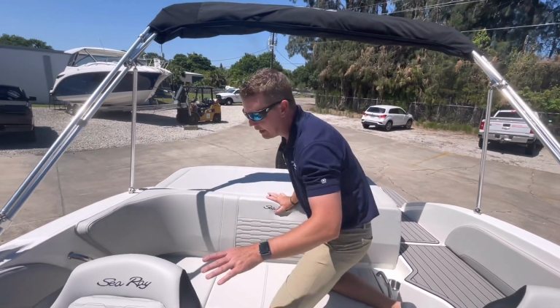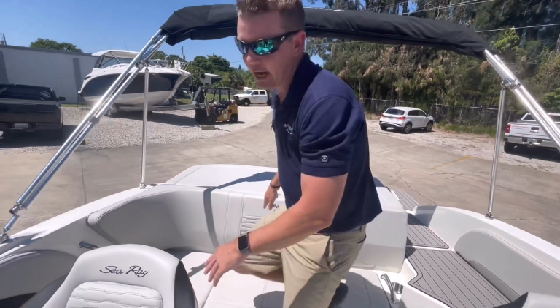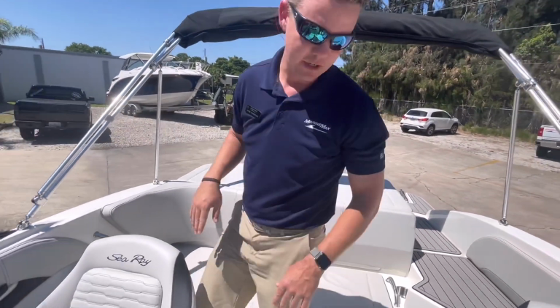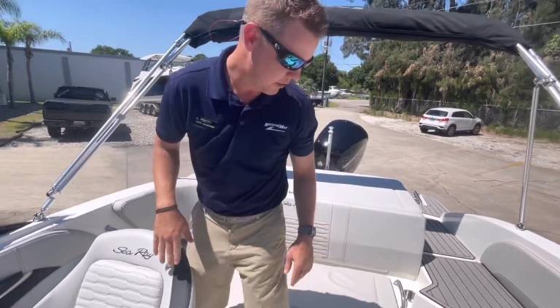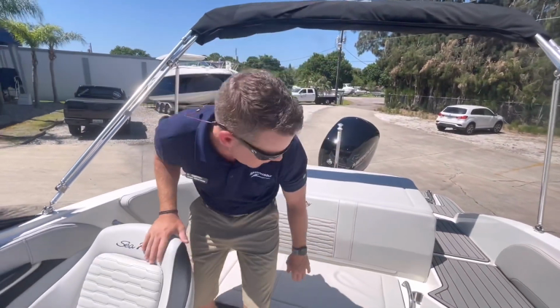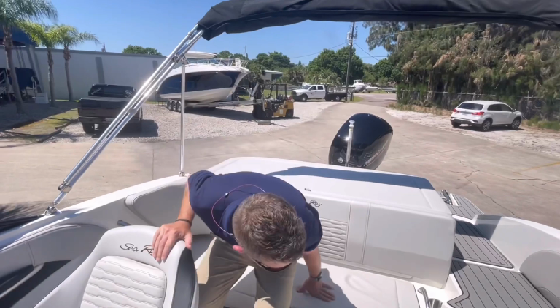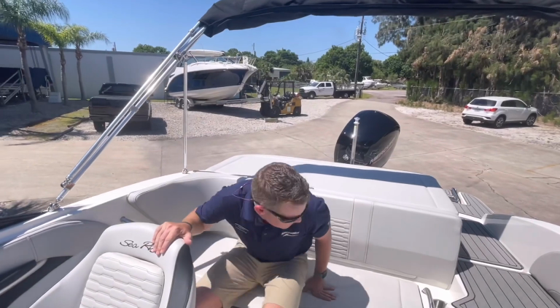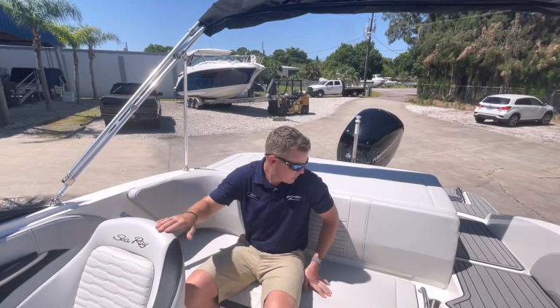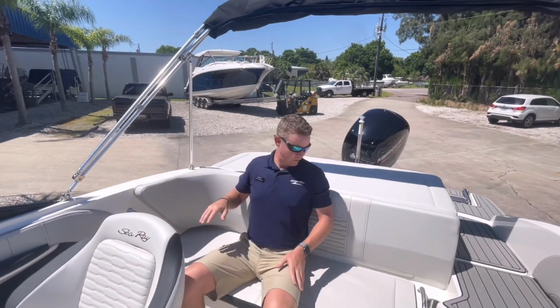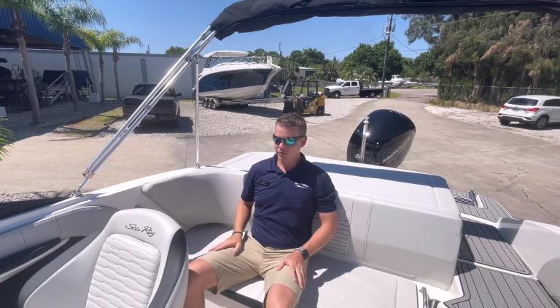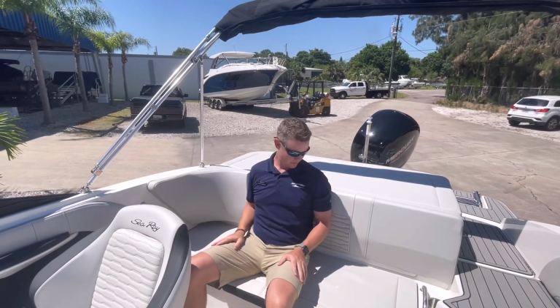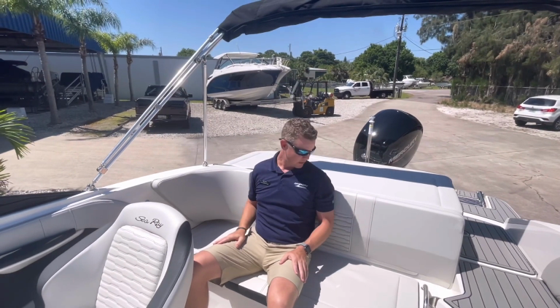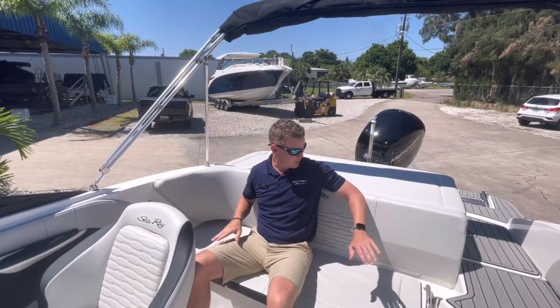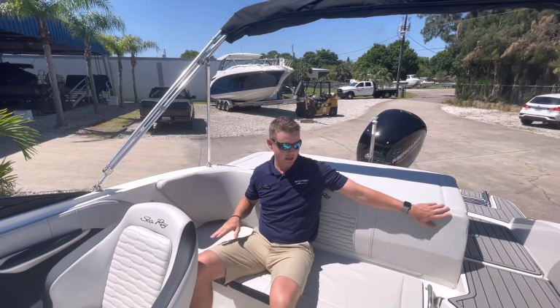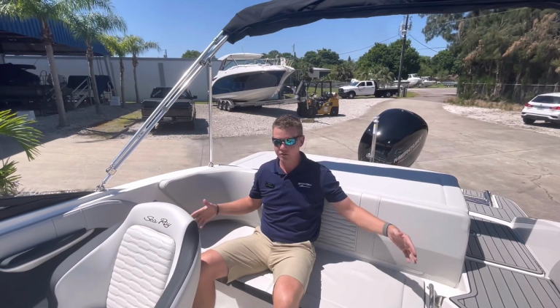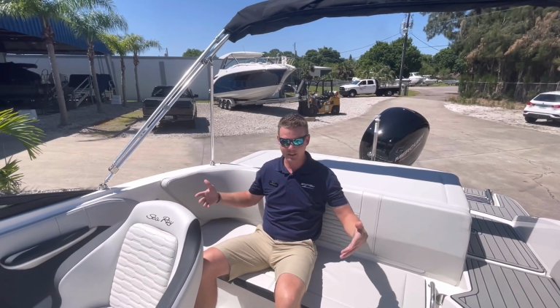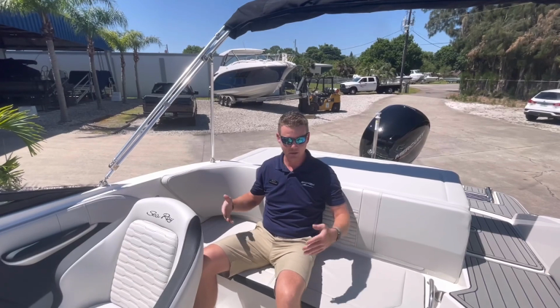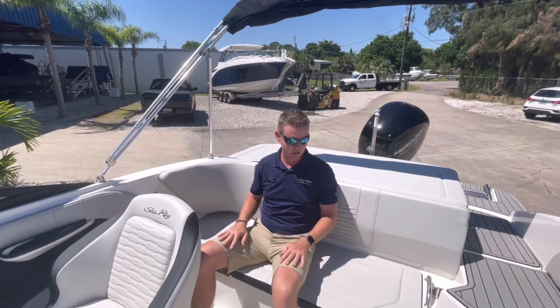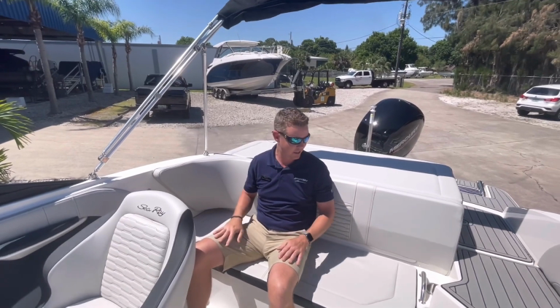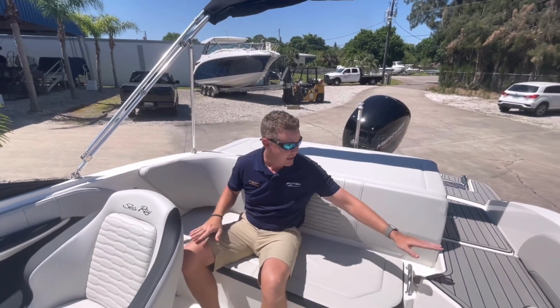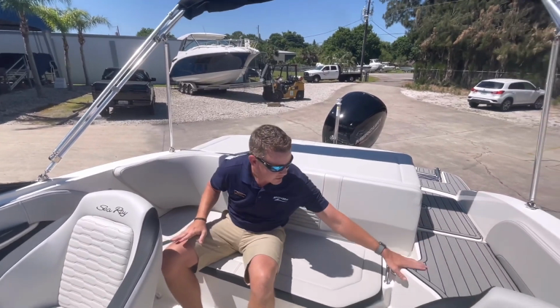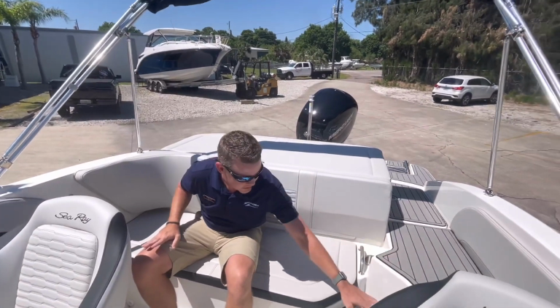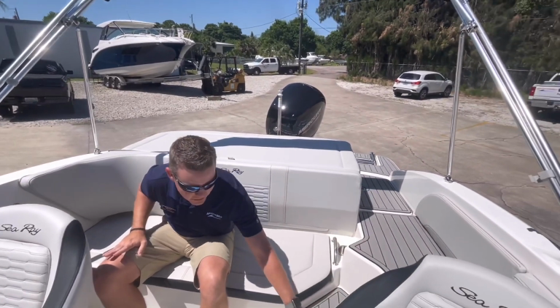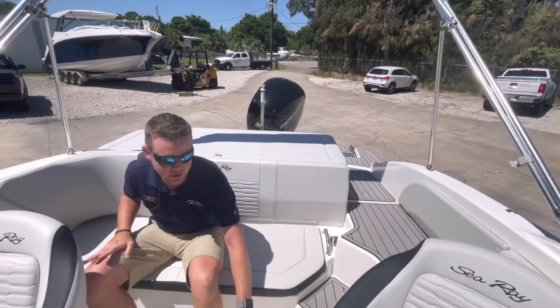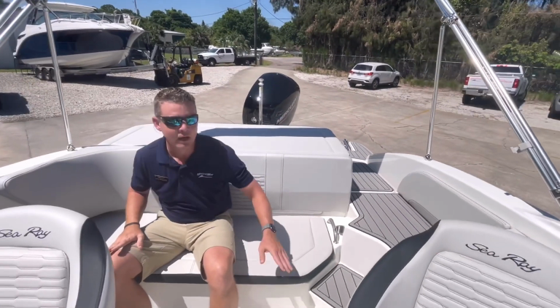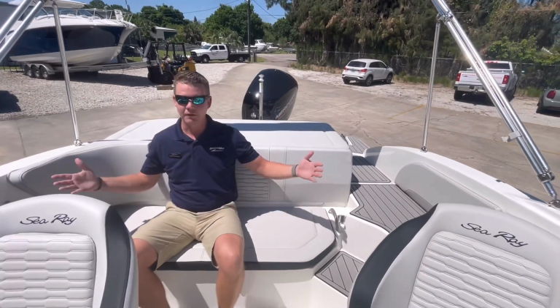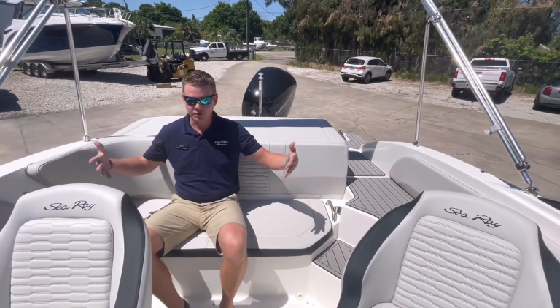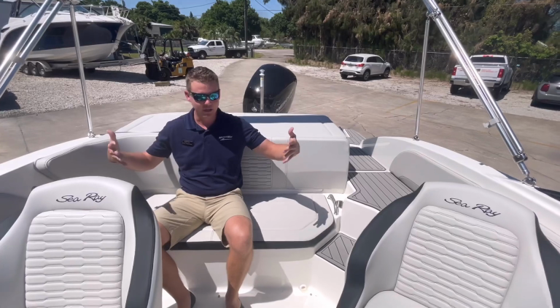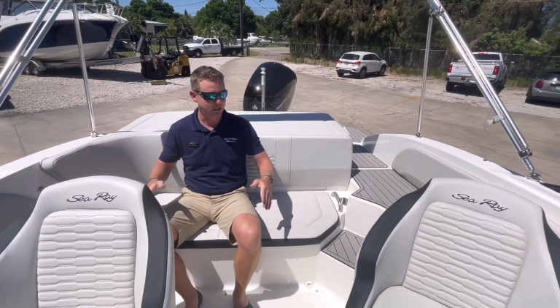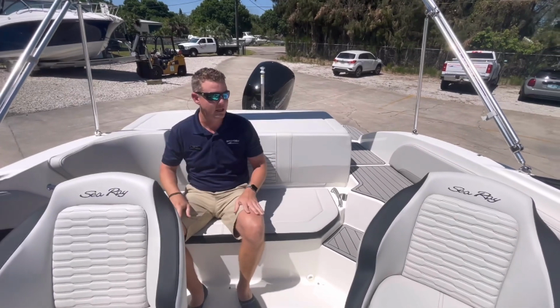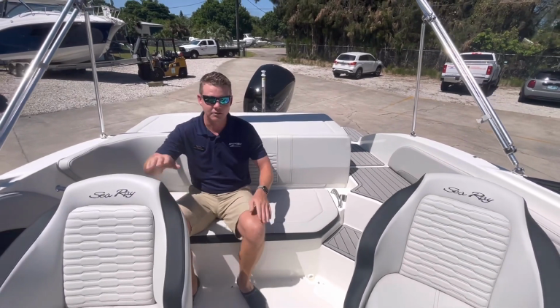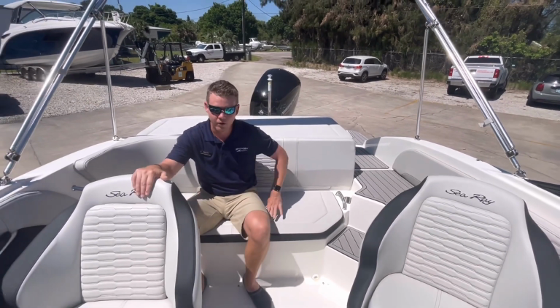There's a nice high backrest here on my rear lounger, so it hits nice and high in the back — a very safe feel here inside the cockpit. And as you can see, I've got a step down in, so everybody feels nice and secure and contained as we're underway.